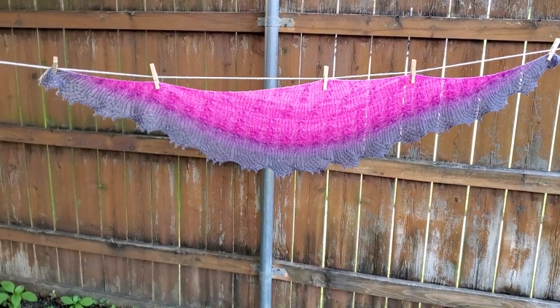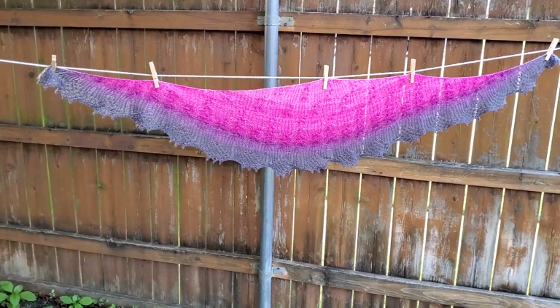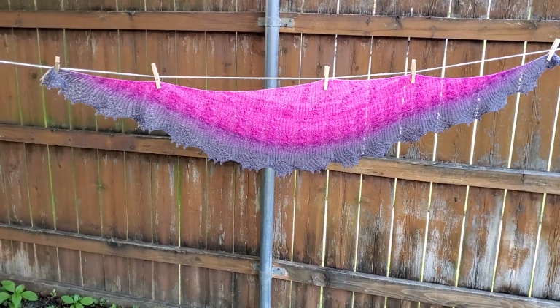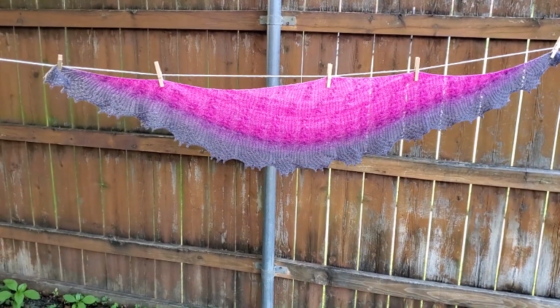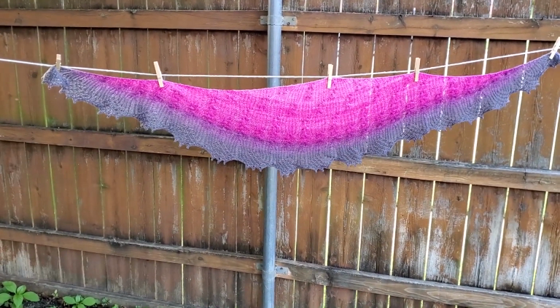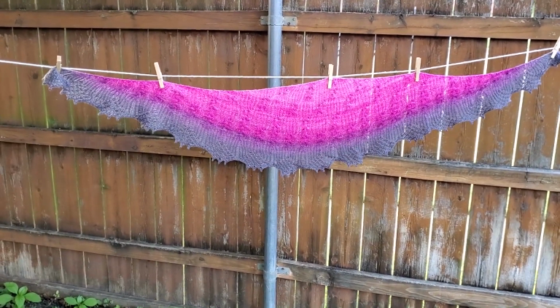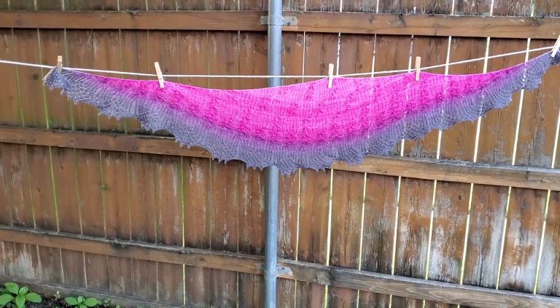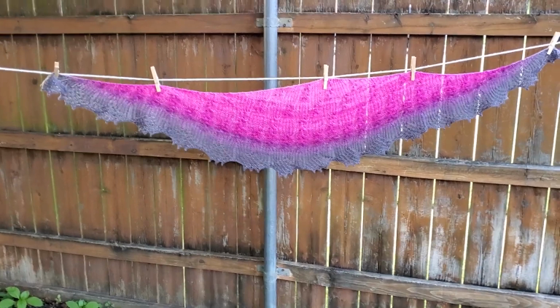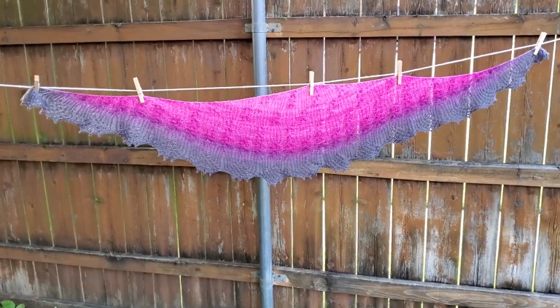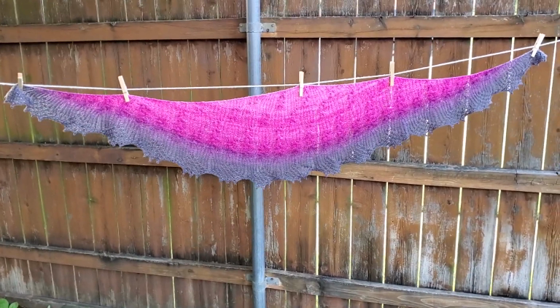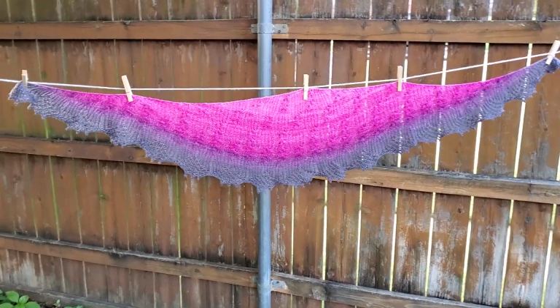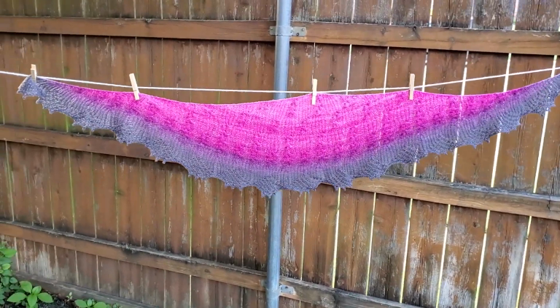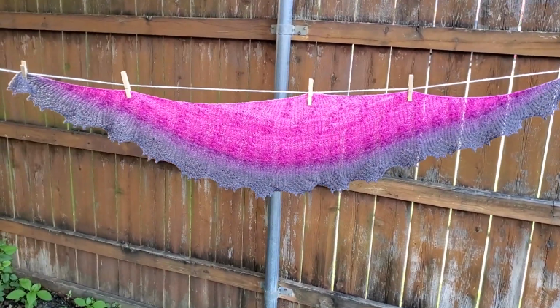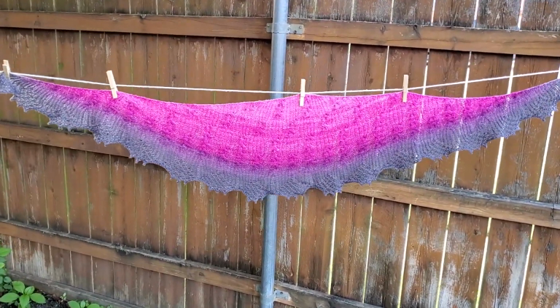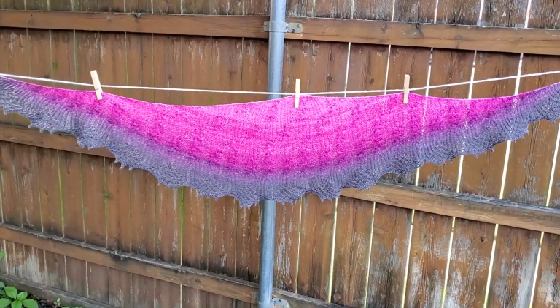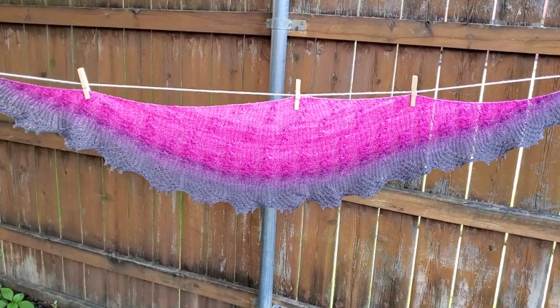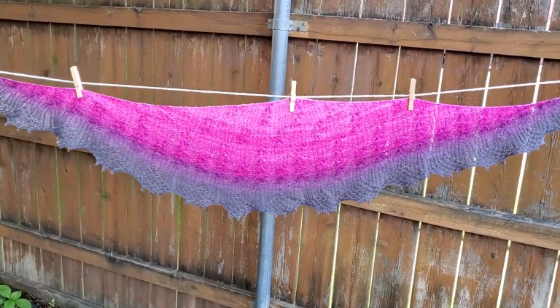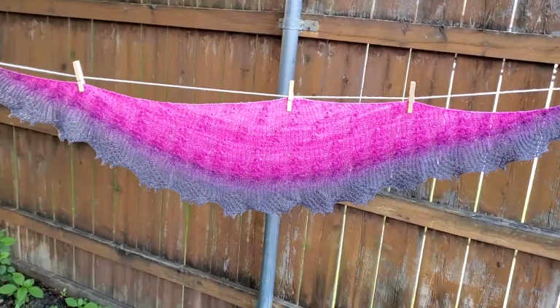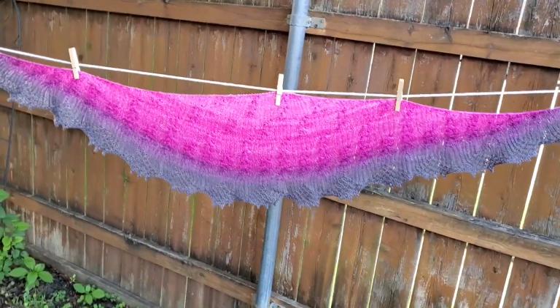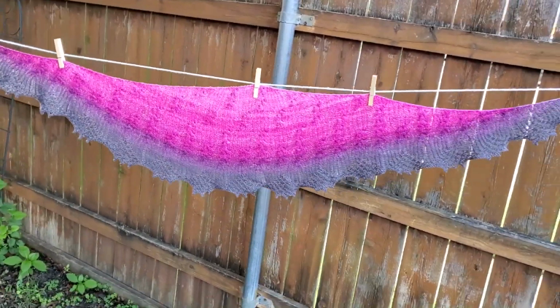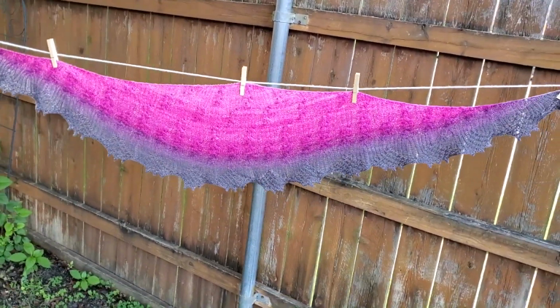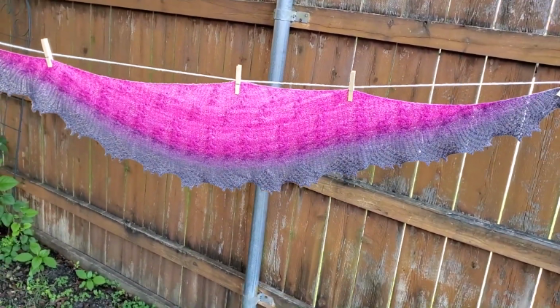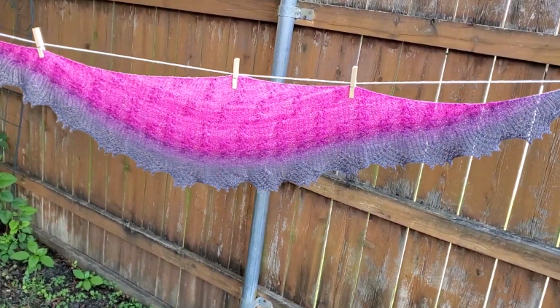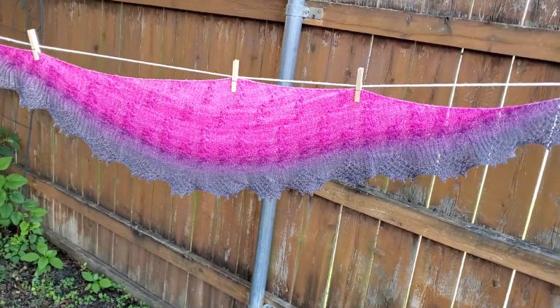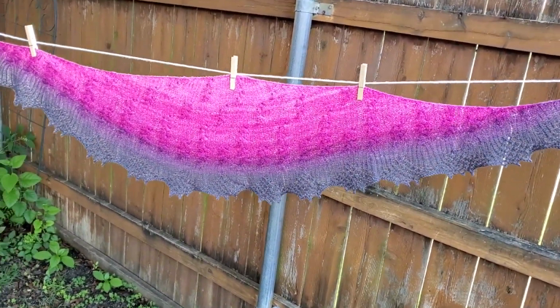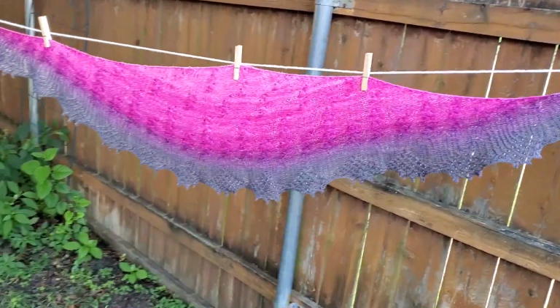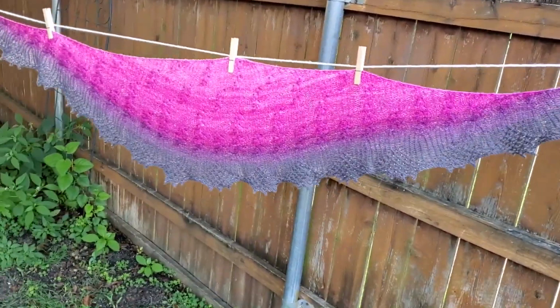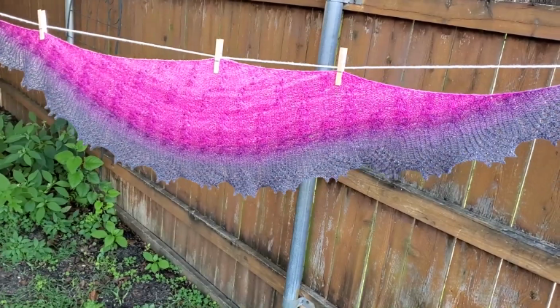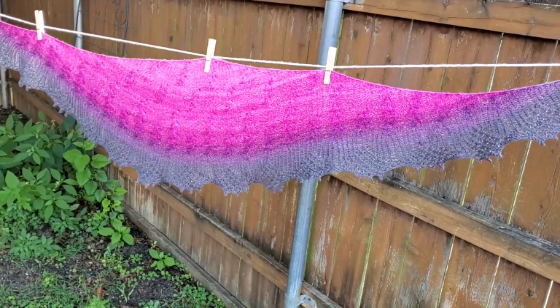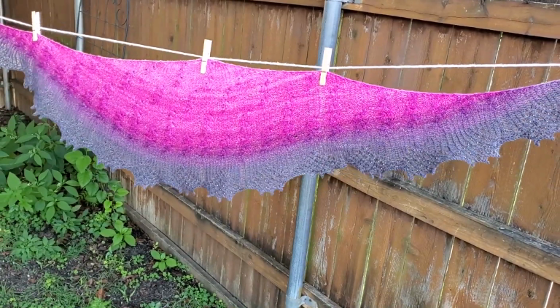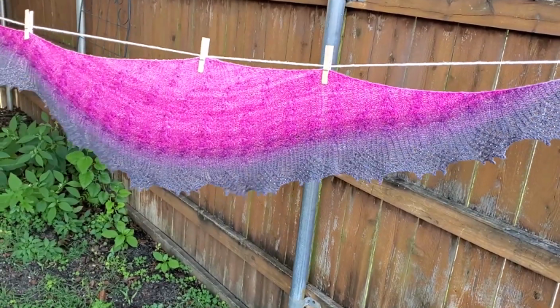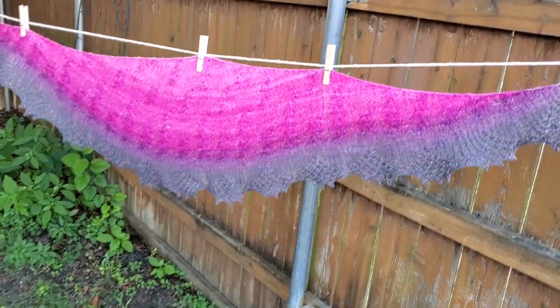The pattern is by Lily Go. It was knit in a gradient yarn — you can see how it goes from a light pink to the gray.